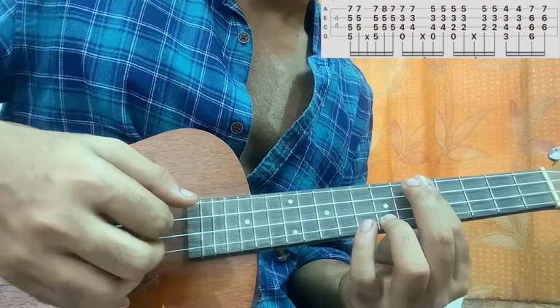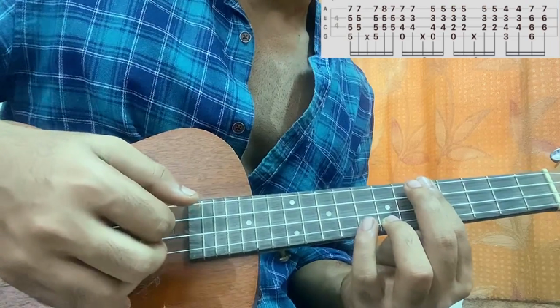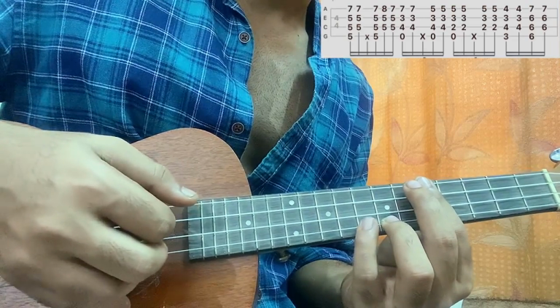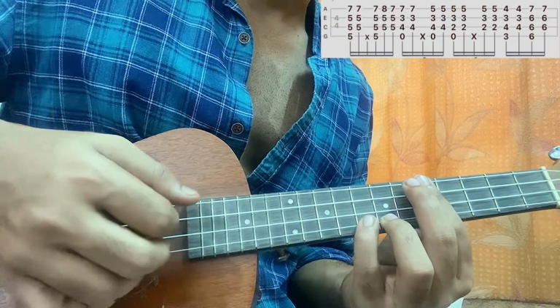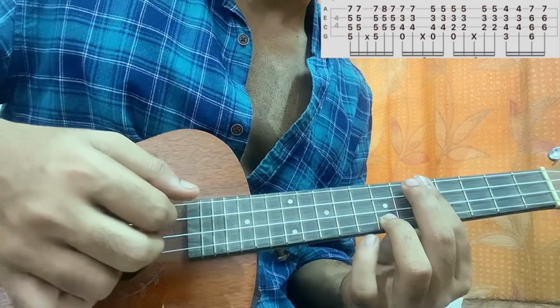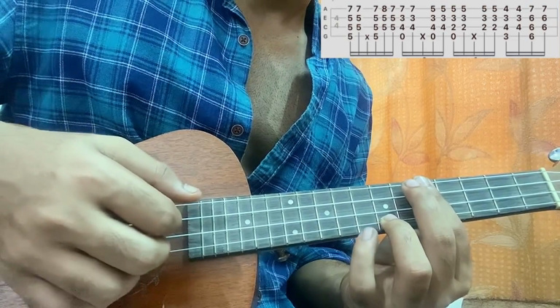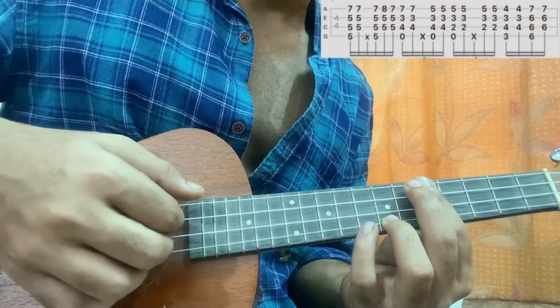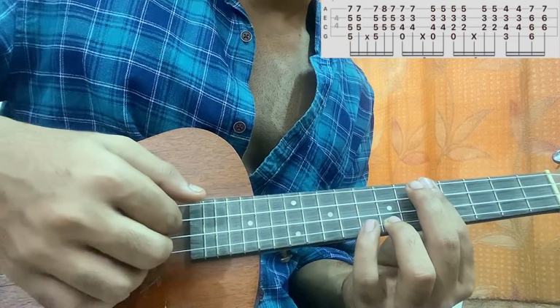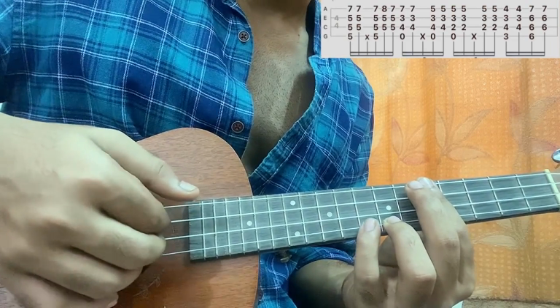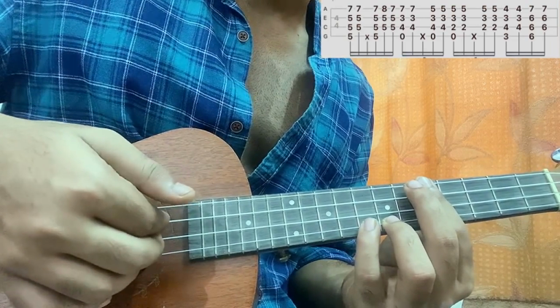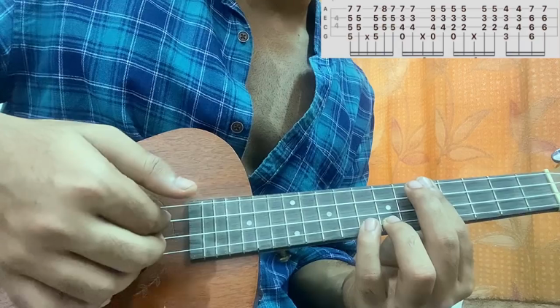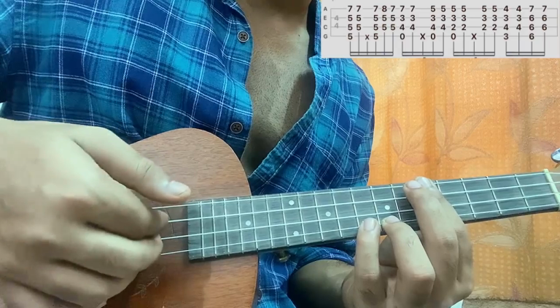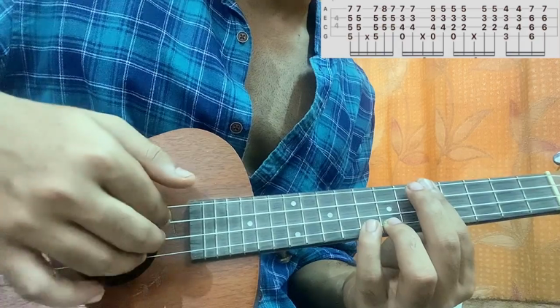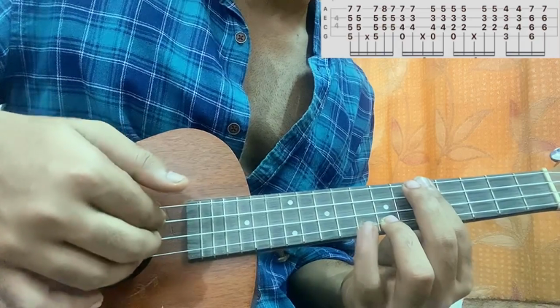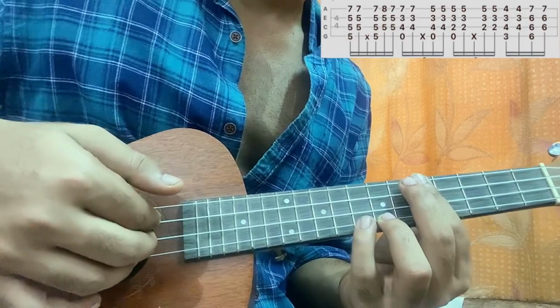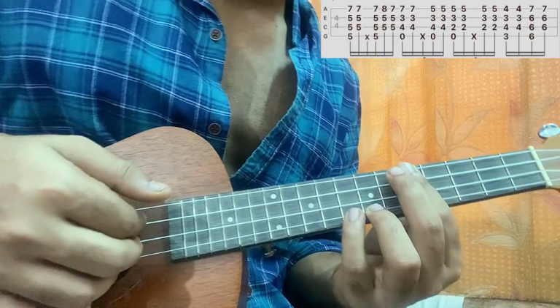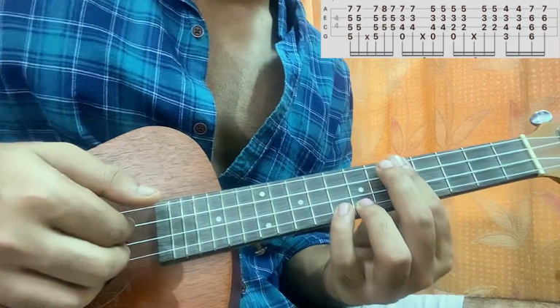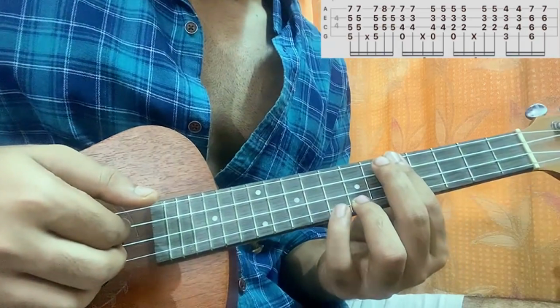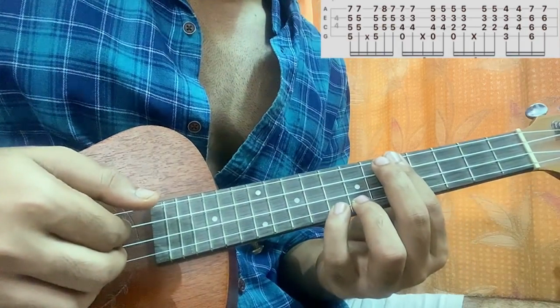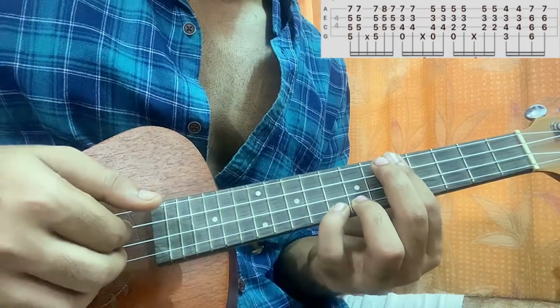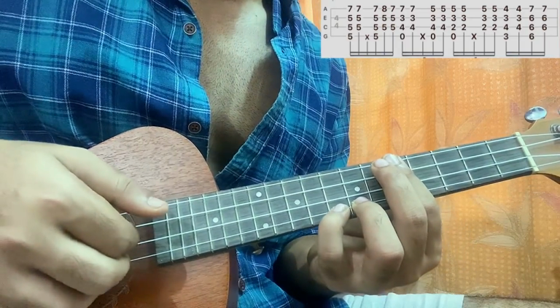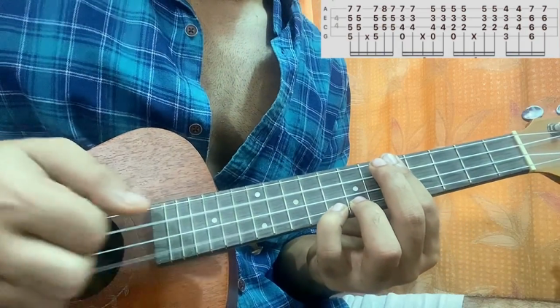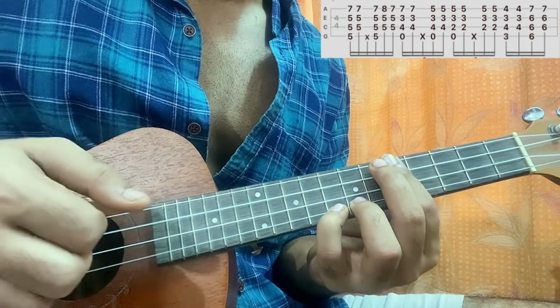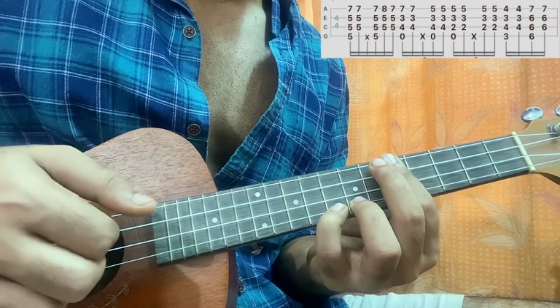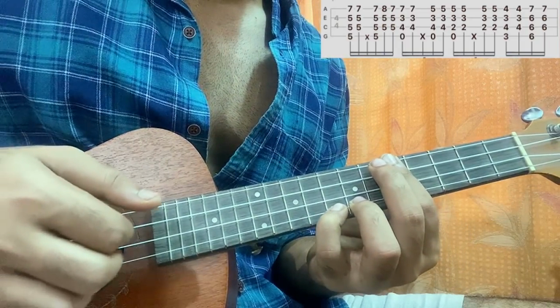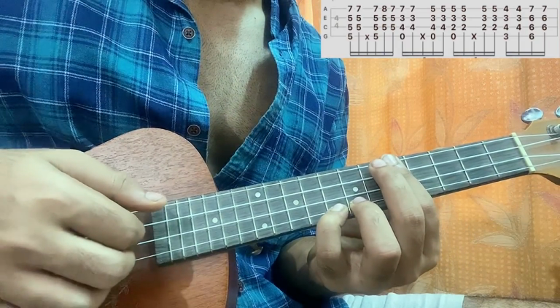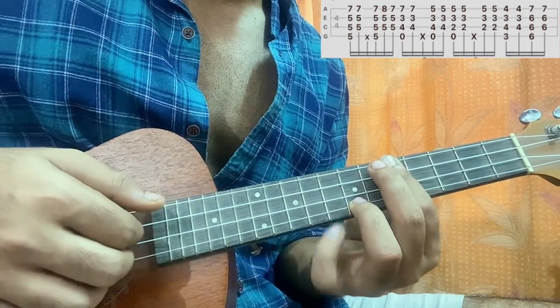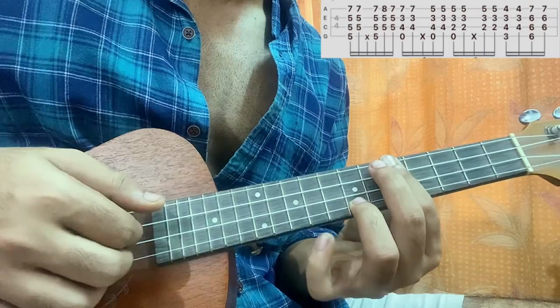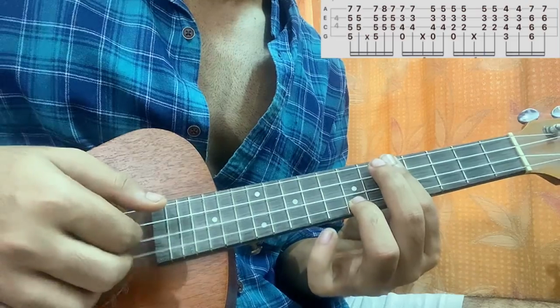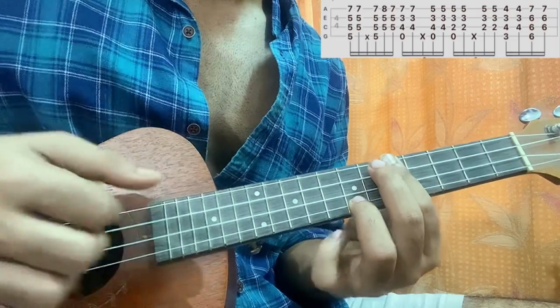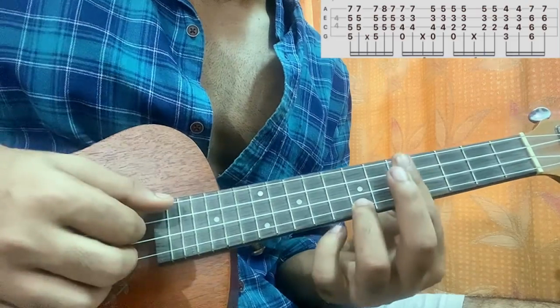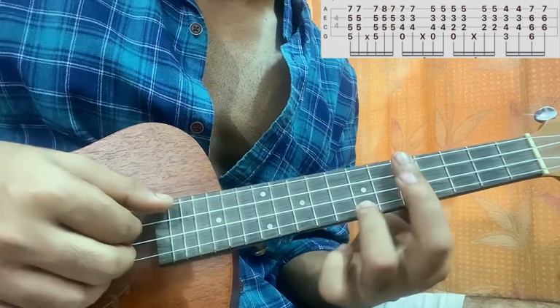Then you pluck again the bottom three strings, but this time you play the 8th fret on the bottom string, and then remove the 8th fret.